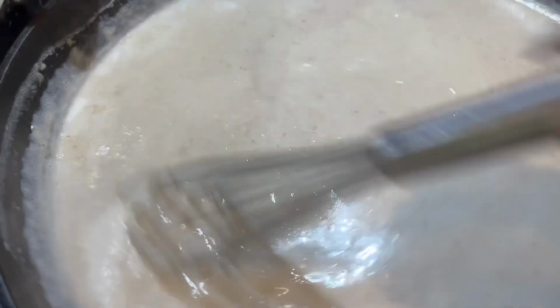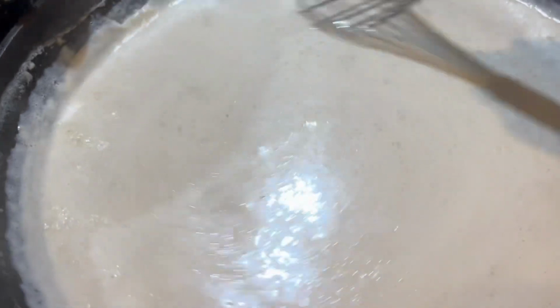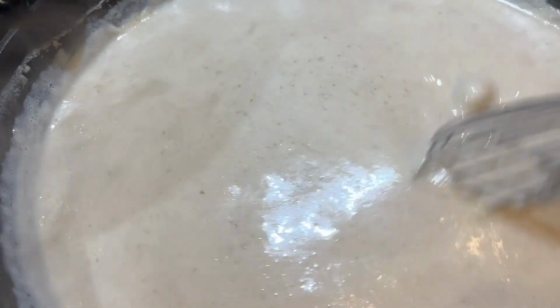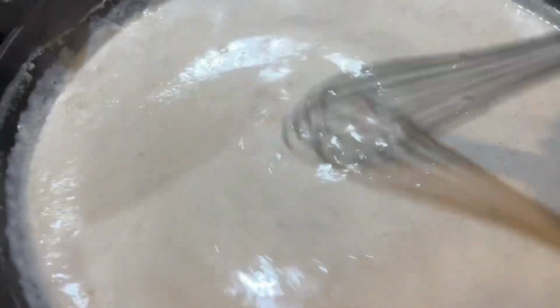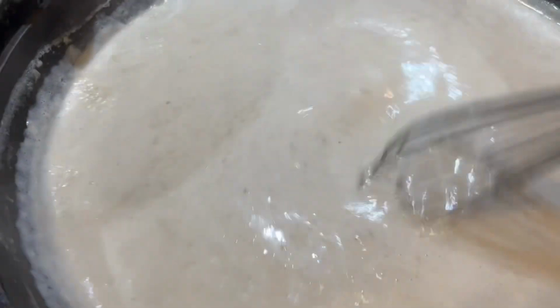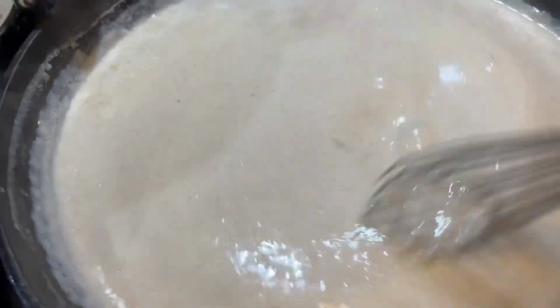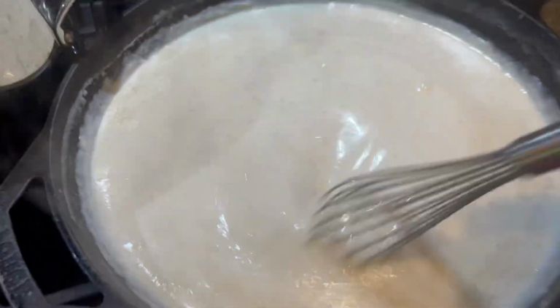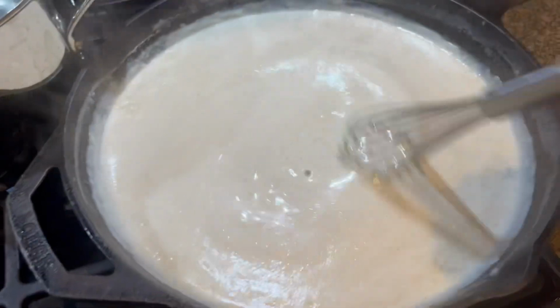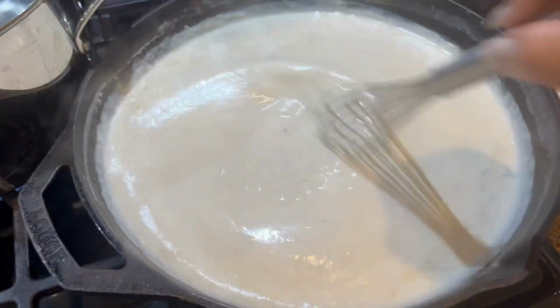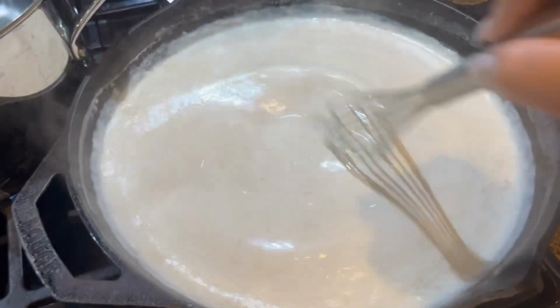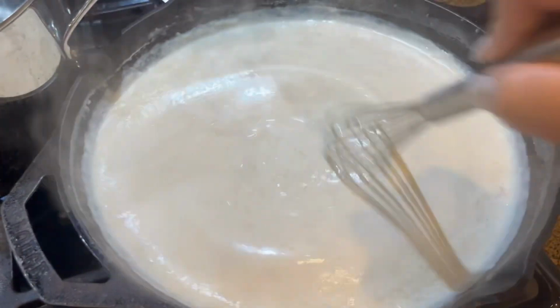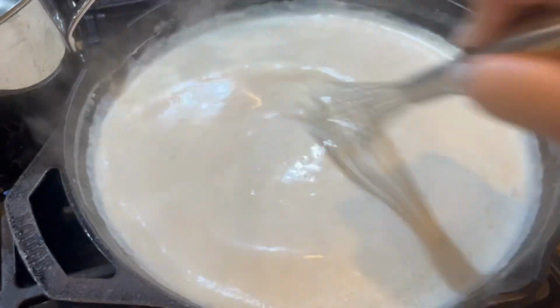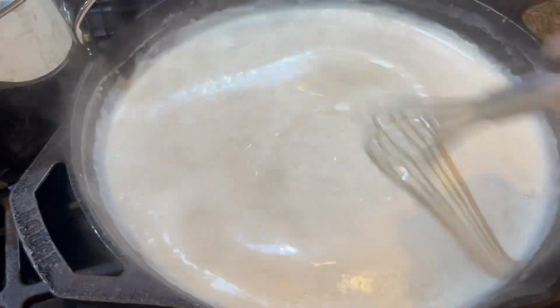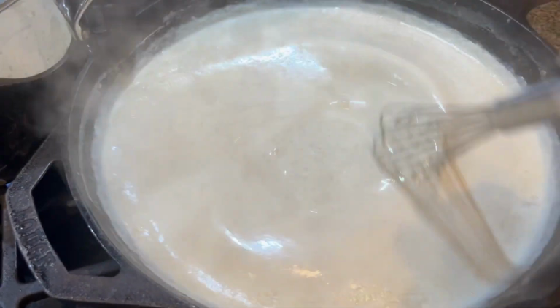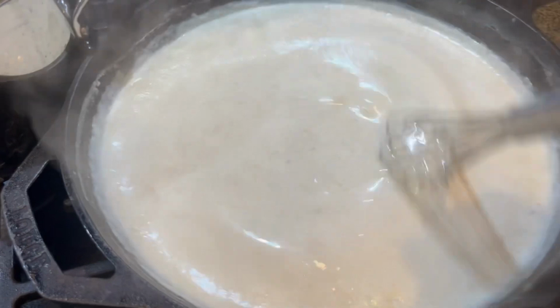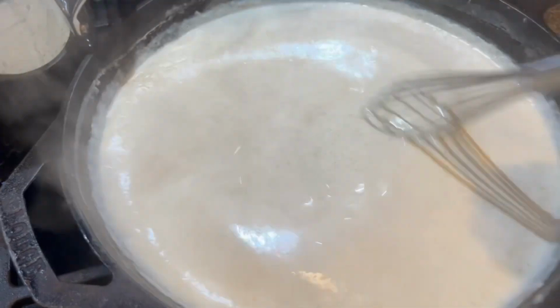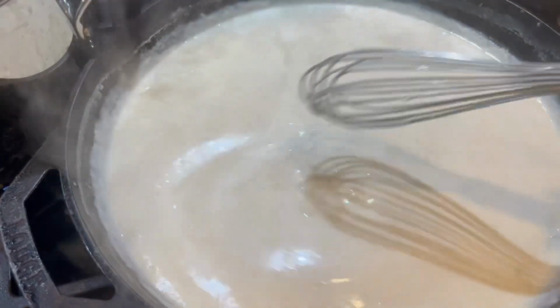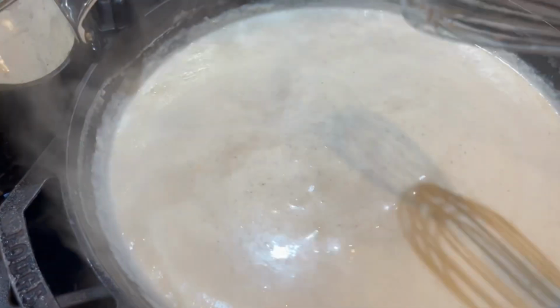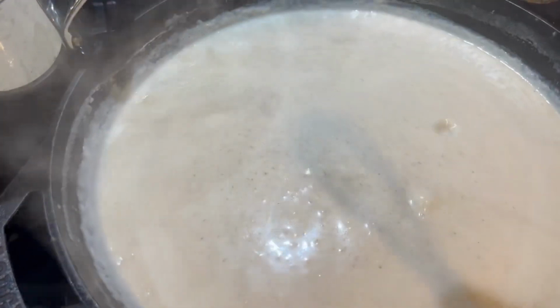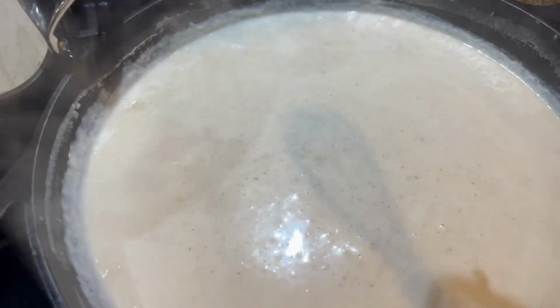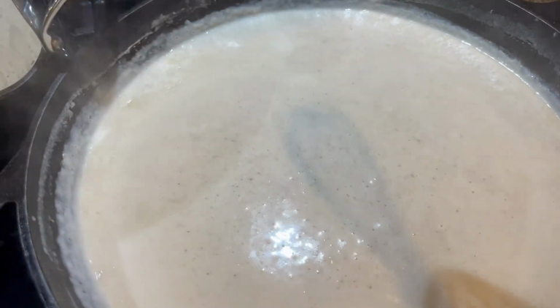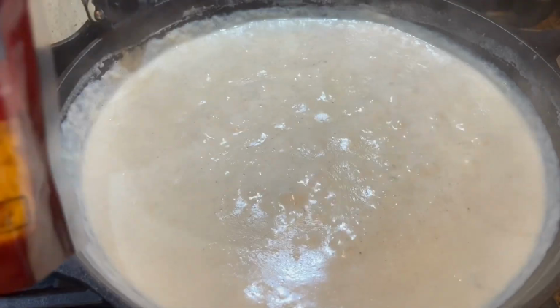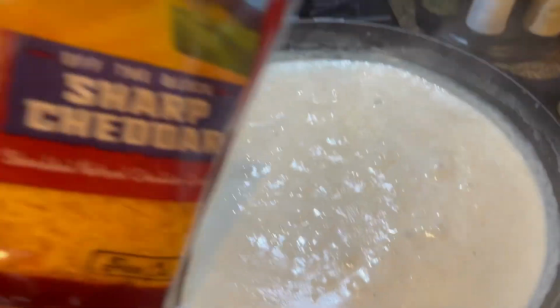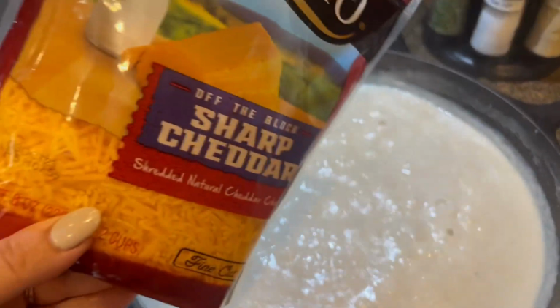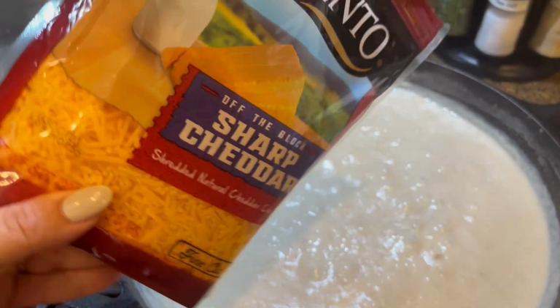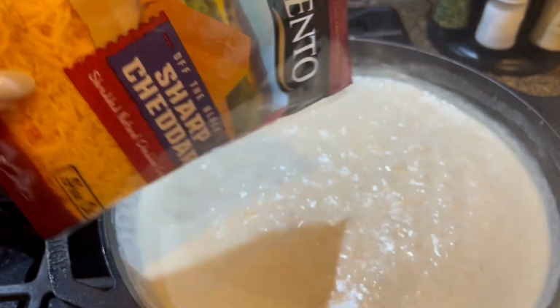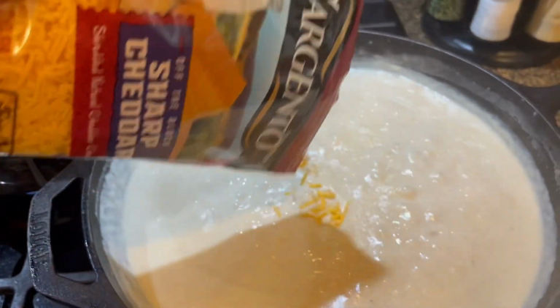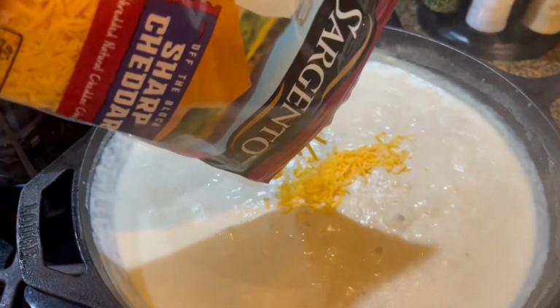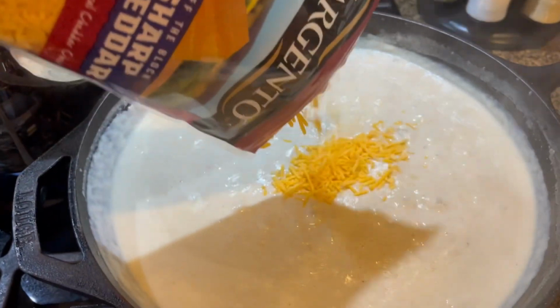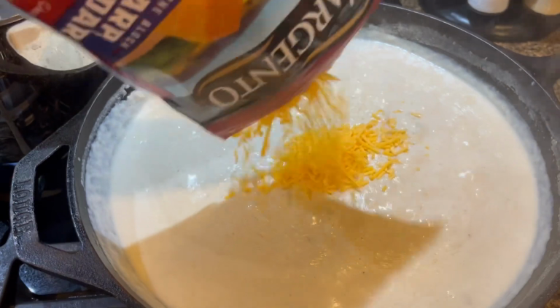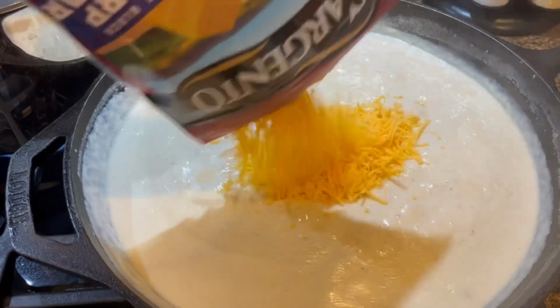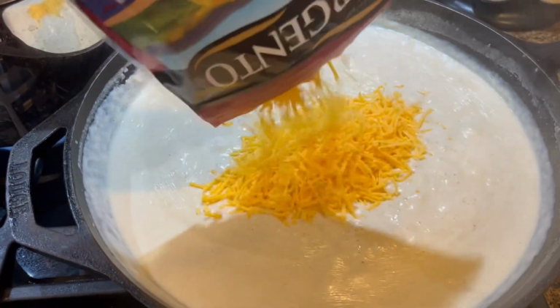You are going to be constantly whisking away until you get a nice thickness going. You'll notice it's starting to get nice and thick when it starts to bubble on the surface. Next, it's time to throw in a bunch of stuff.